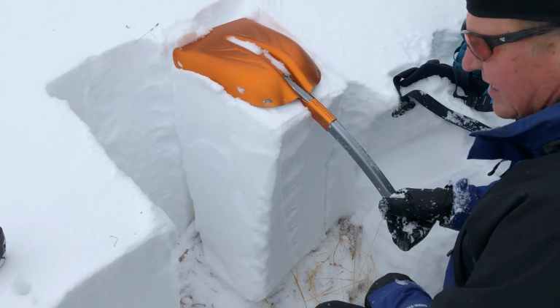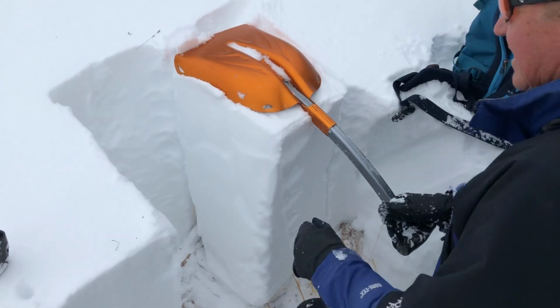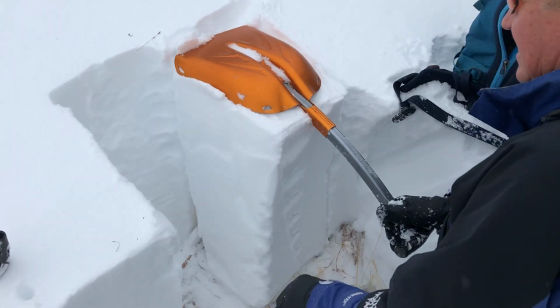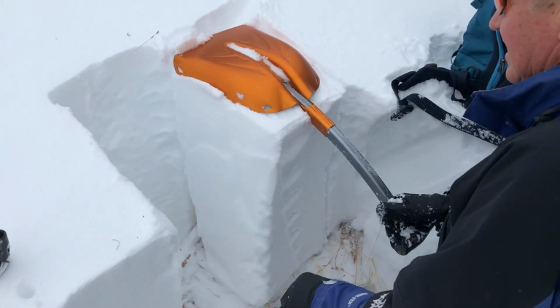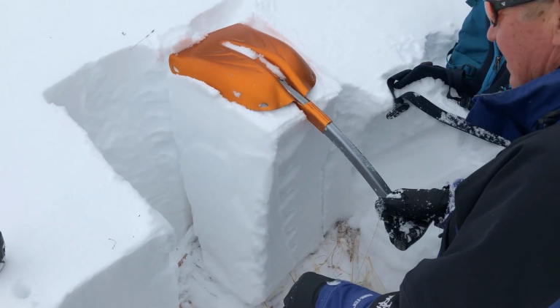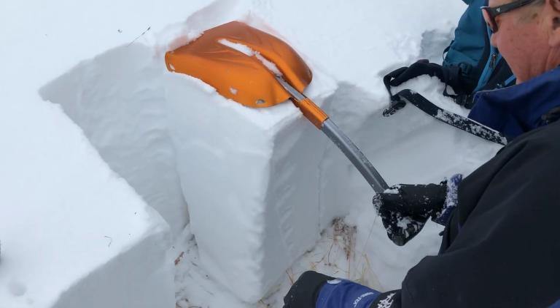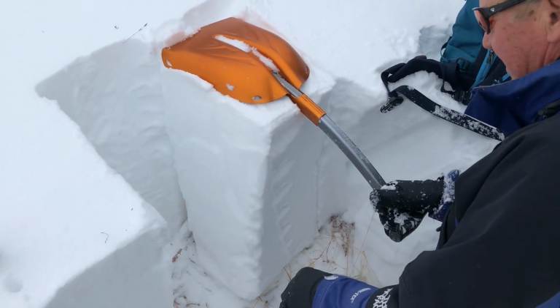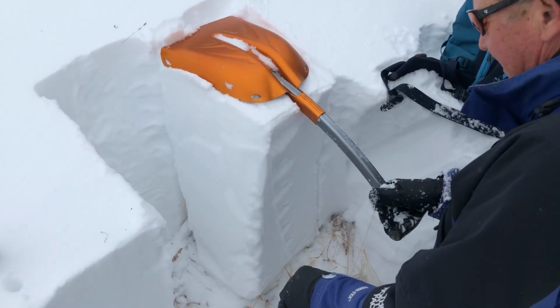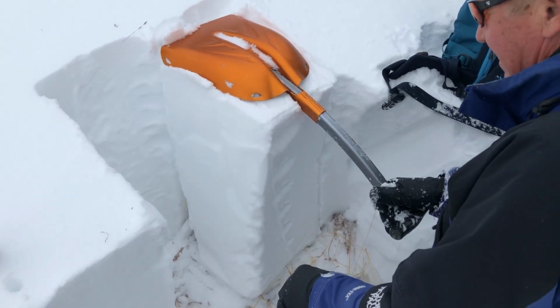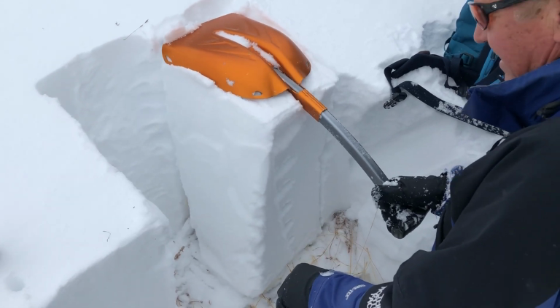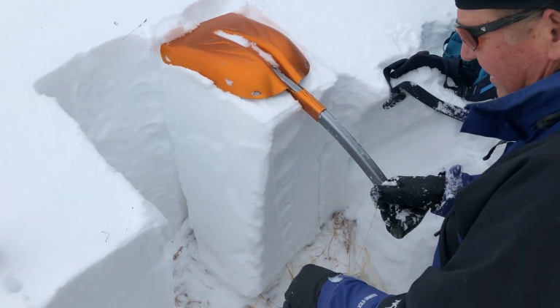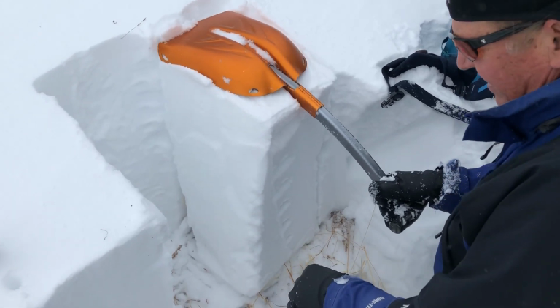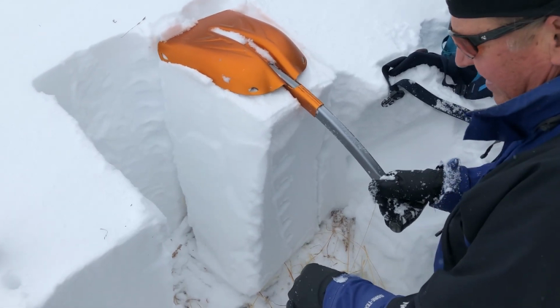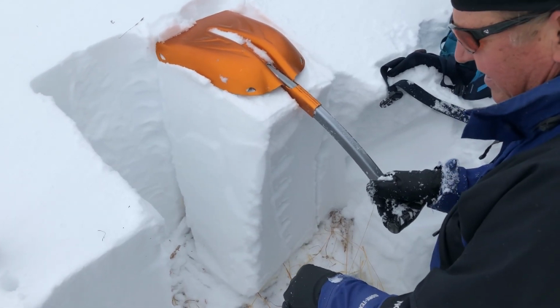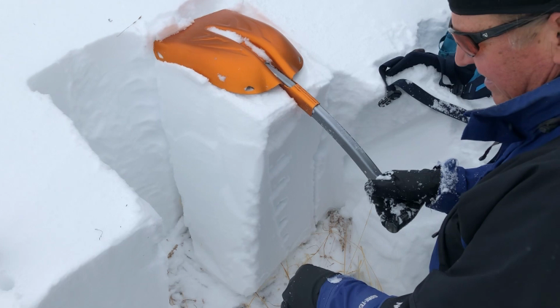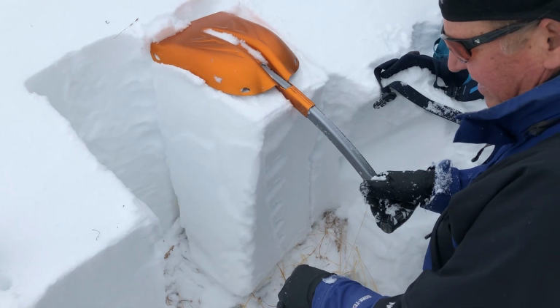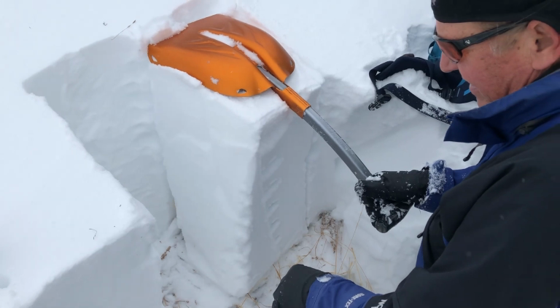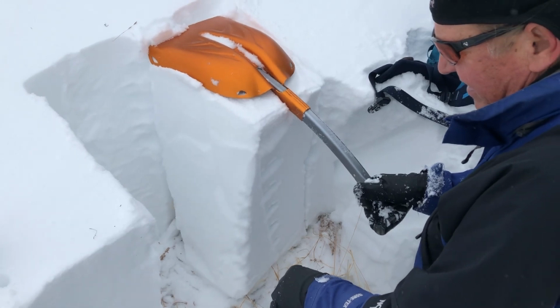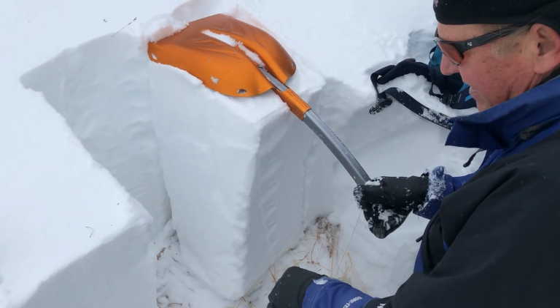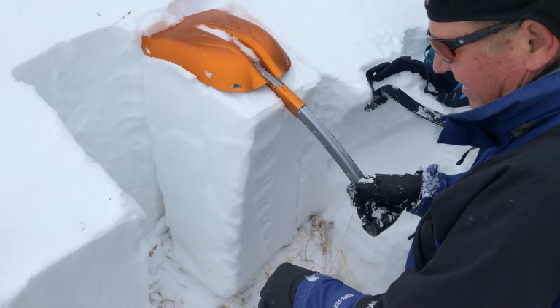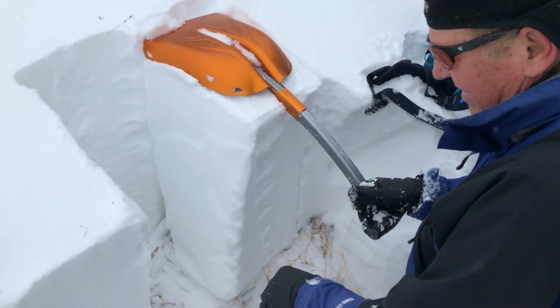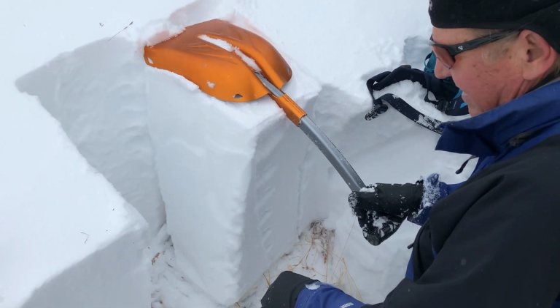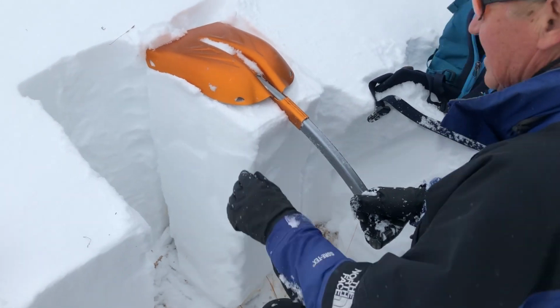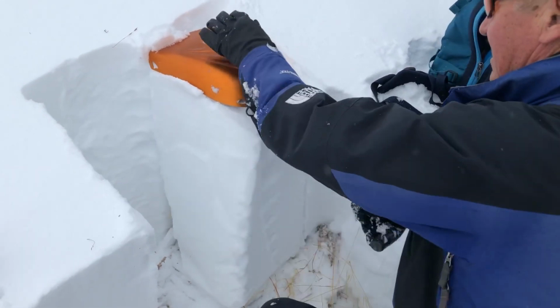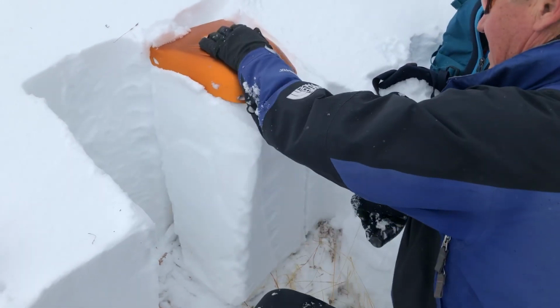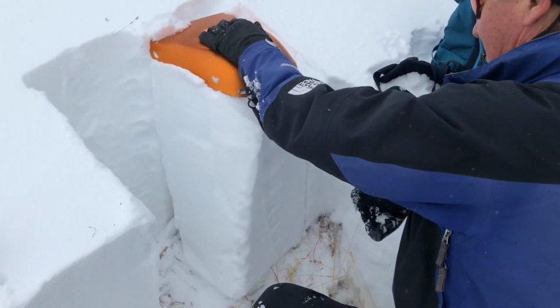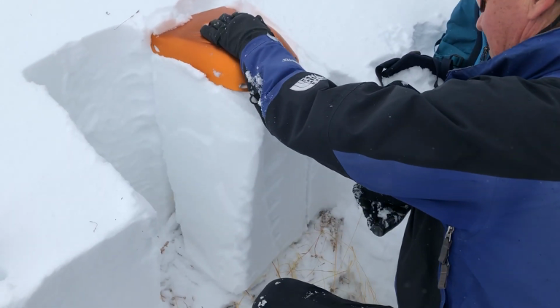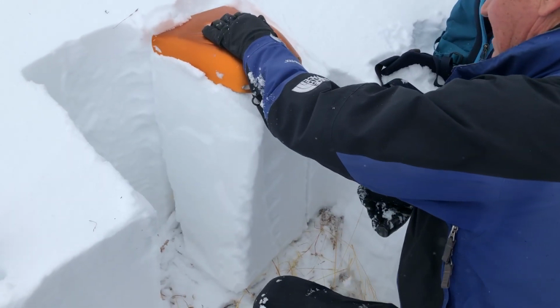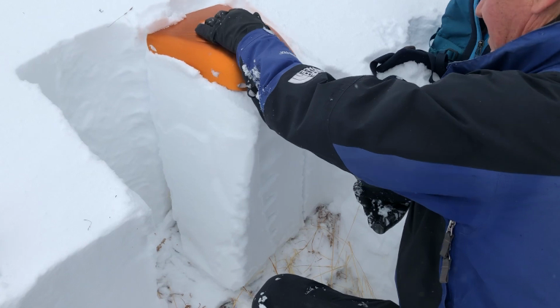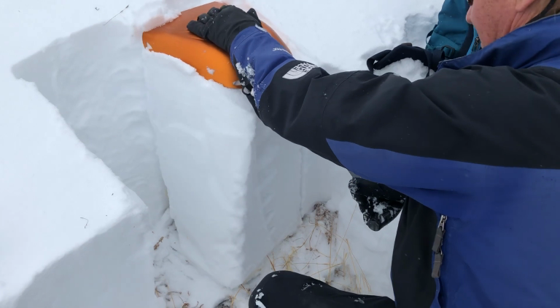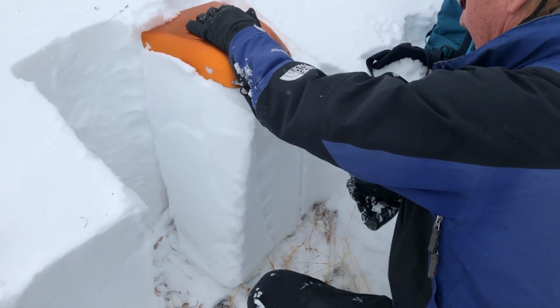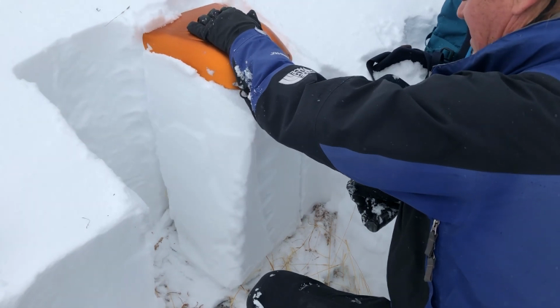I'm going to try an isolated column here. The section in the middle we kind of shoveled out — it actually kind of fell out at our feet. So I'm not expecting anything other than the full column to fail right at the ground.